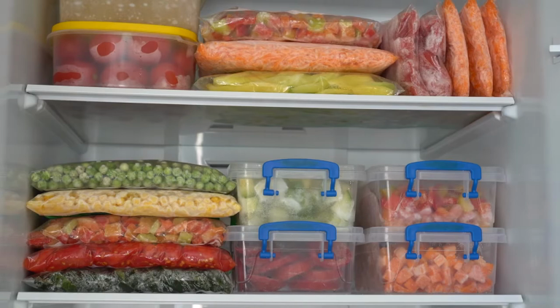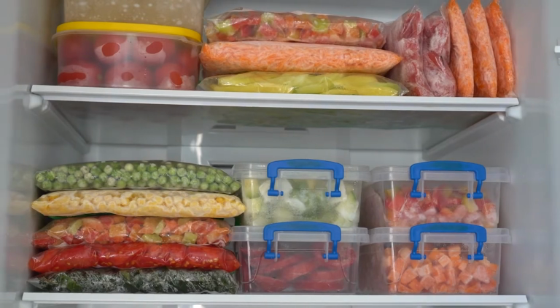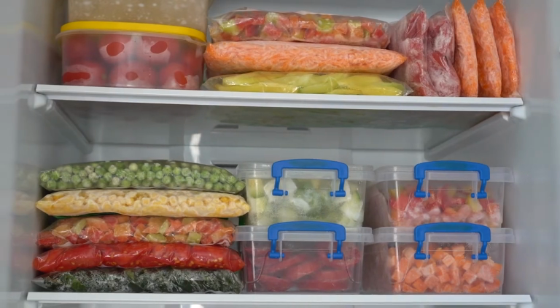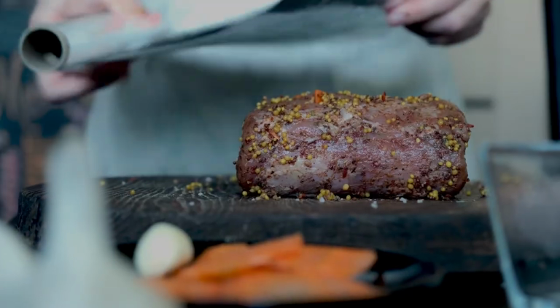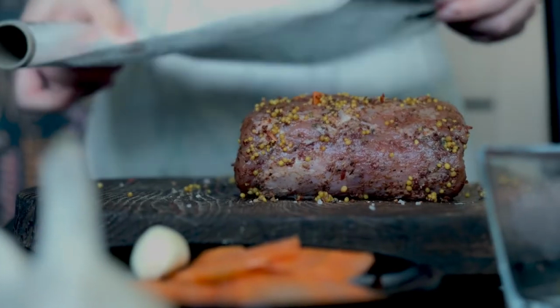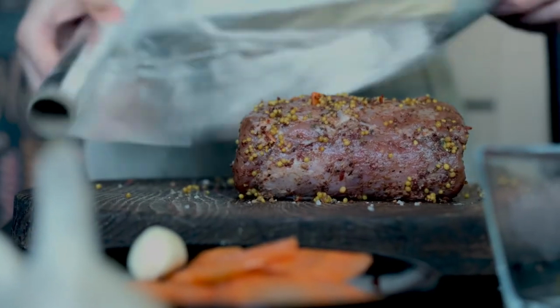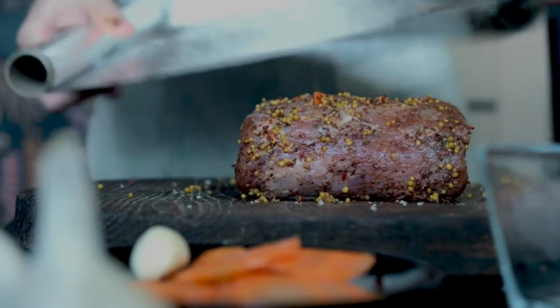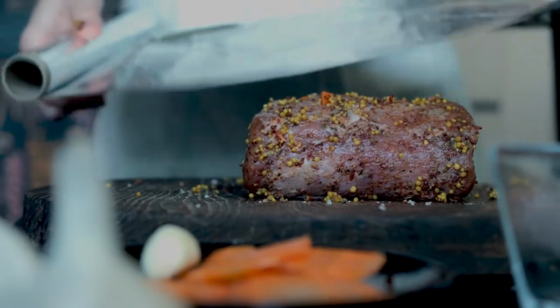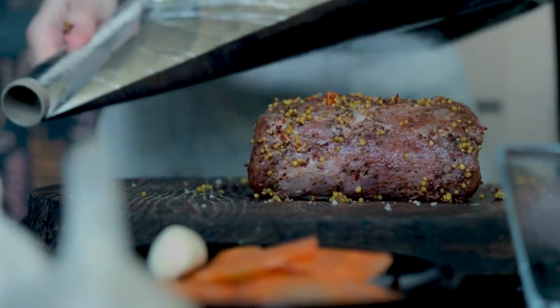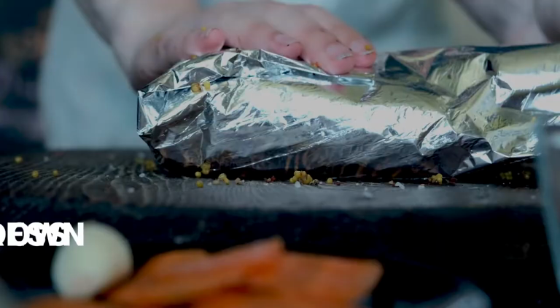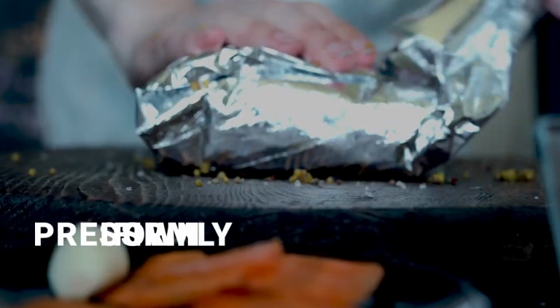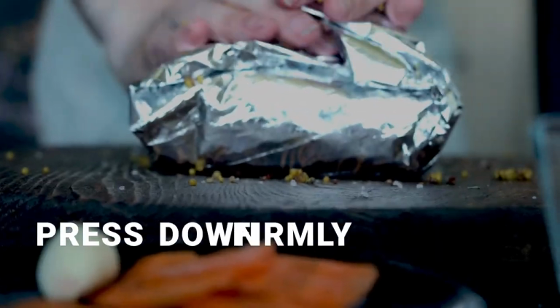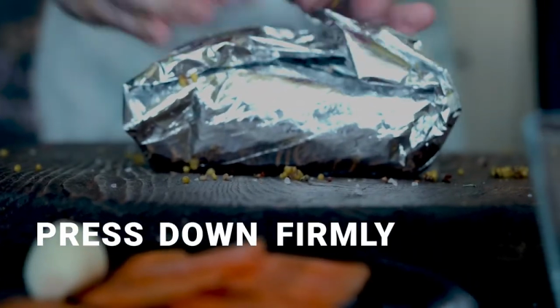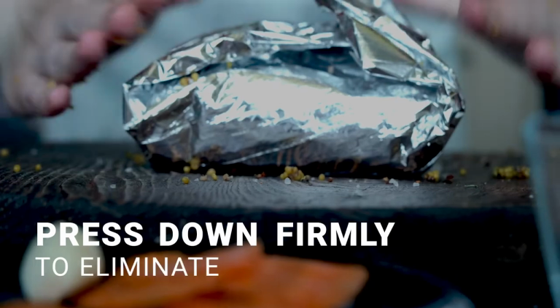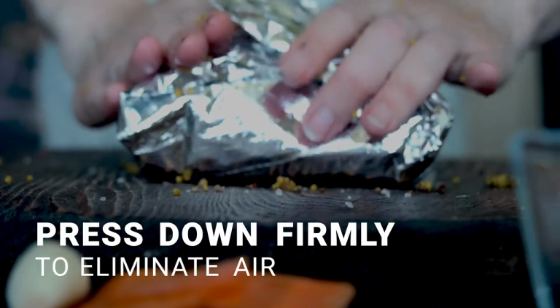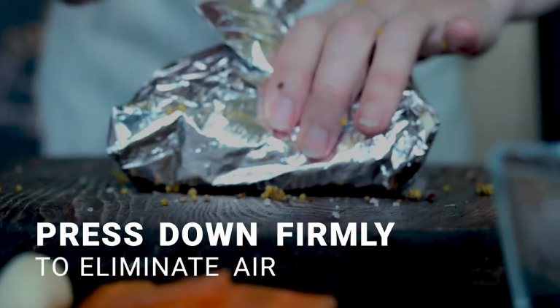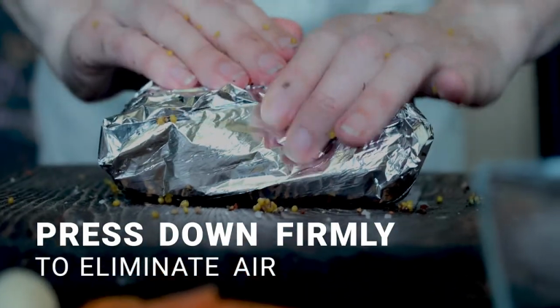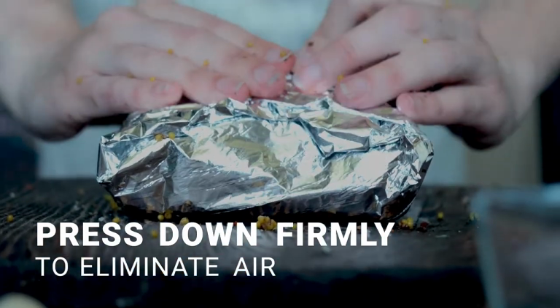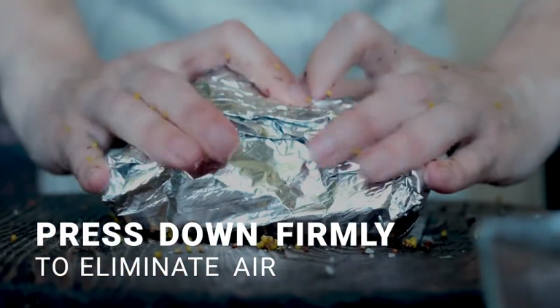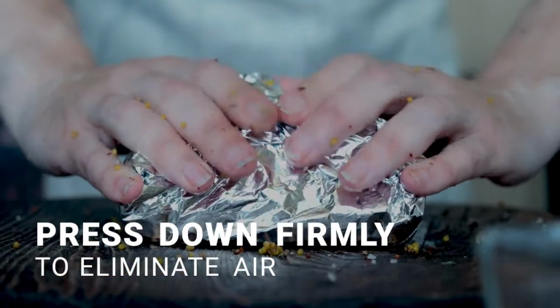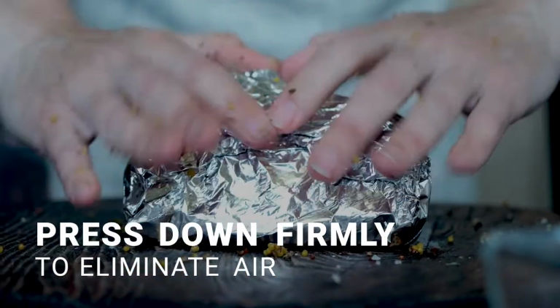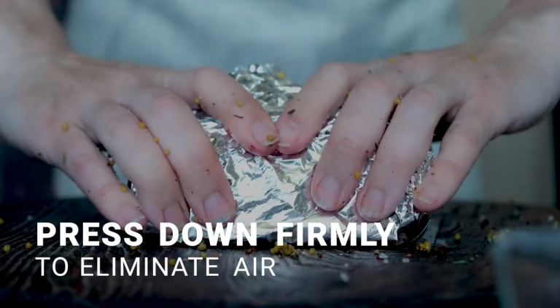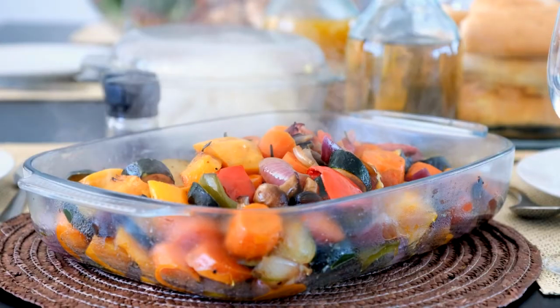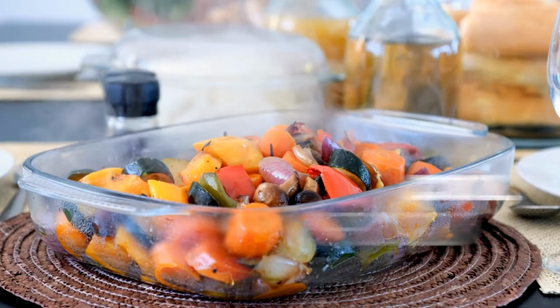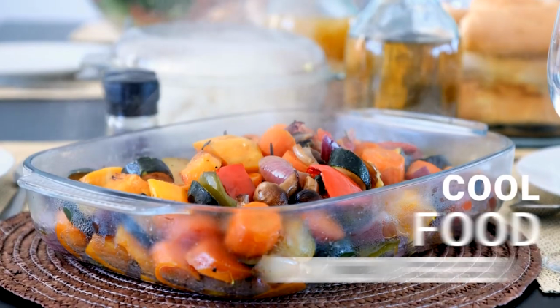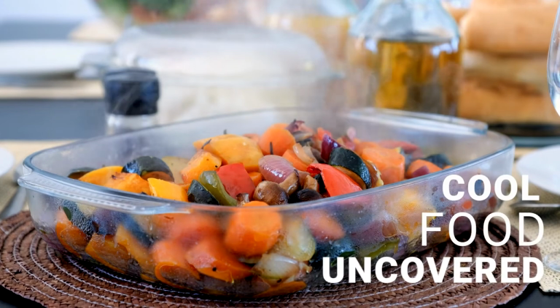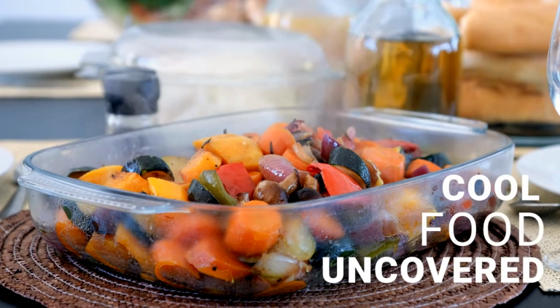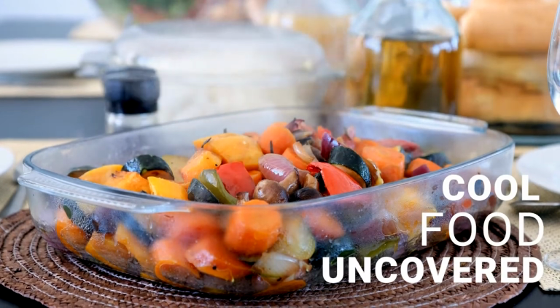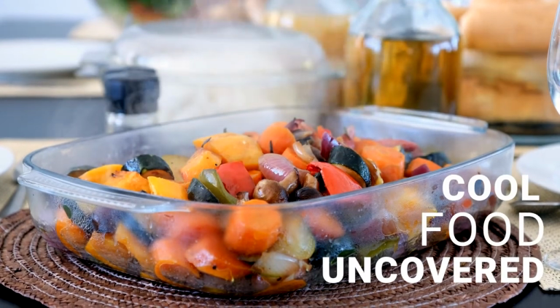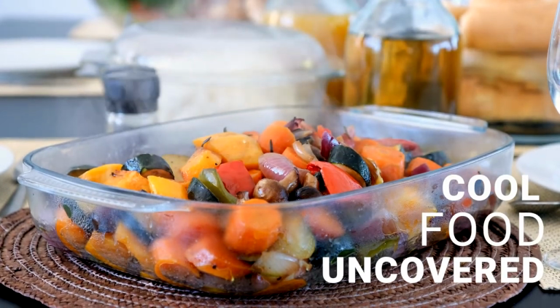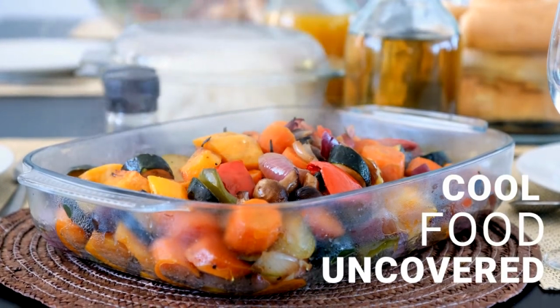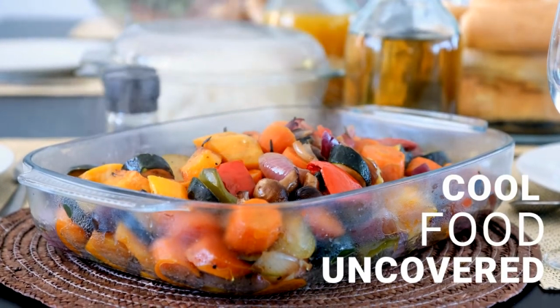When using foil or plastic wrap to pack food for storage, press down firmly to eliminate air and keep it out. To avoid water accumulation, cool leftover food uncovered before placing it in the refrigerator.